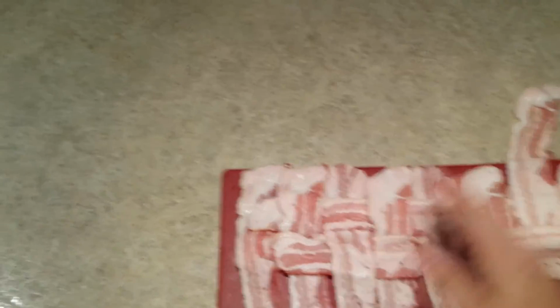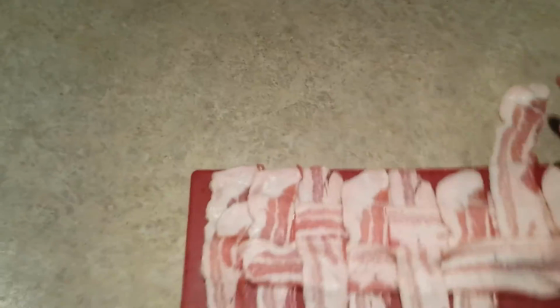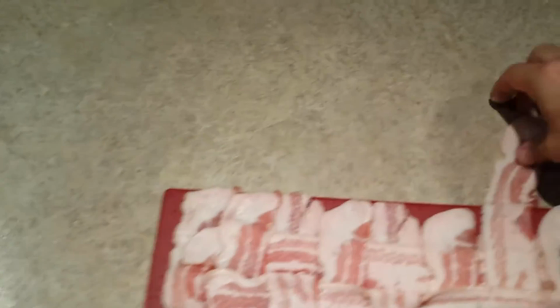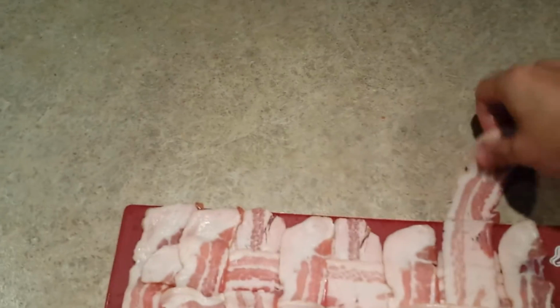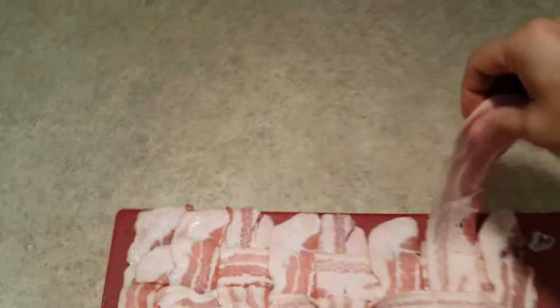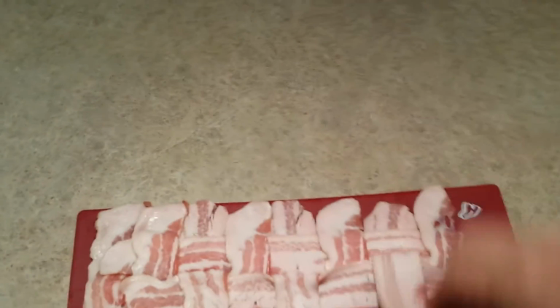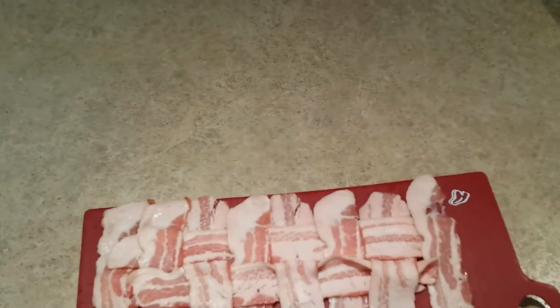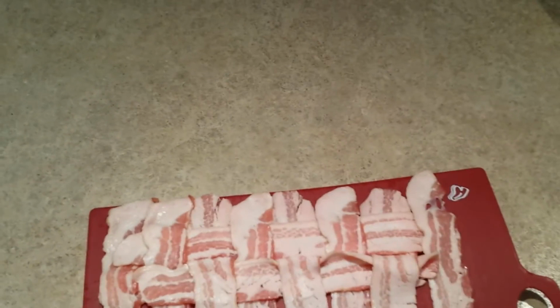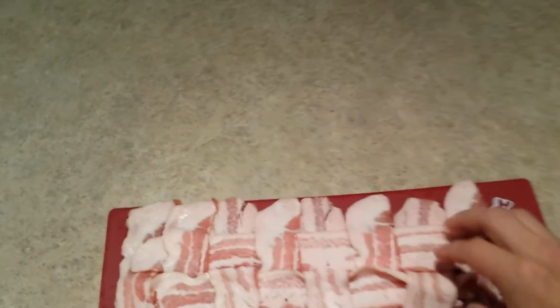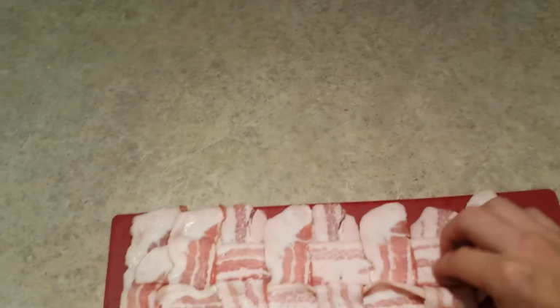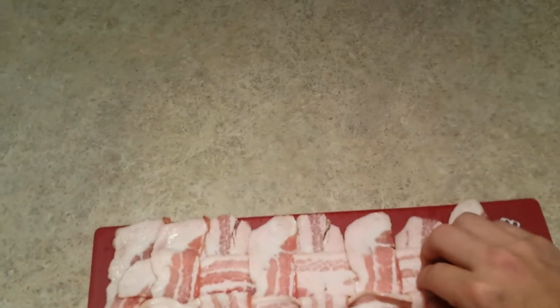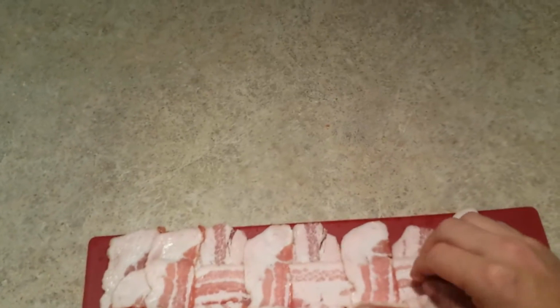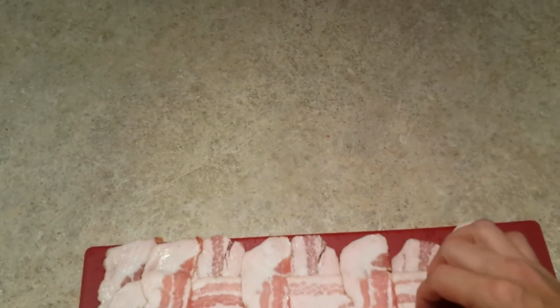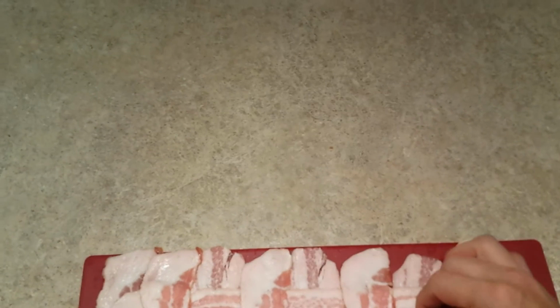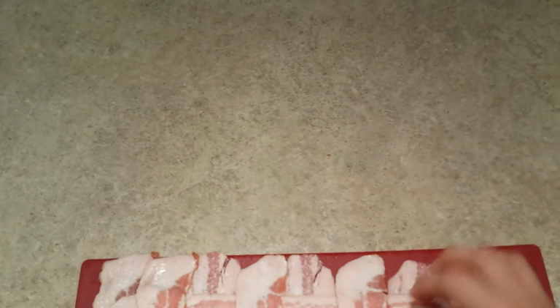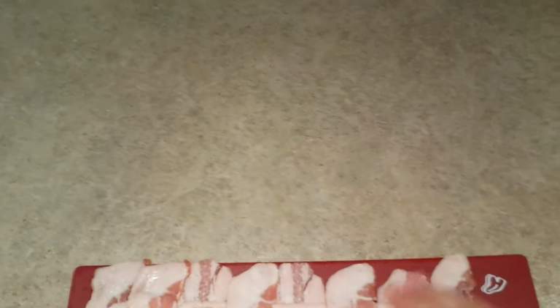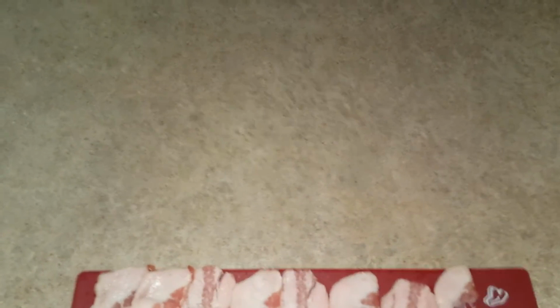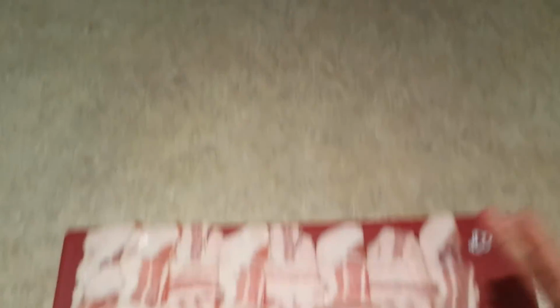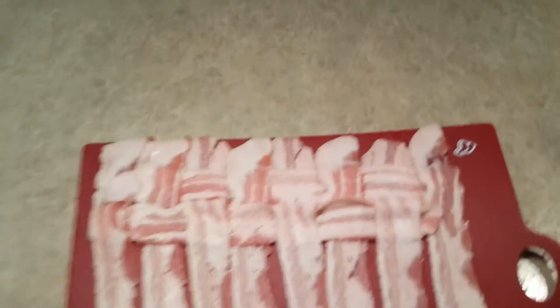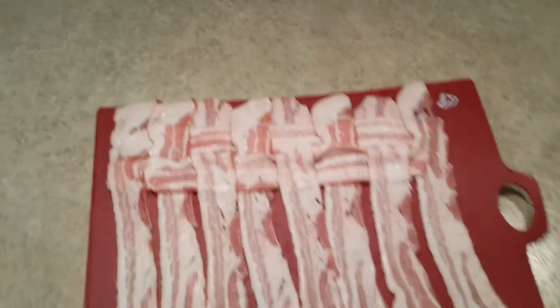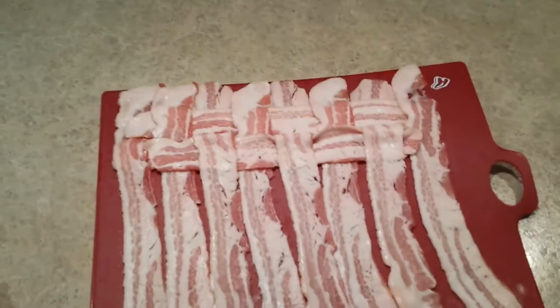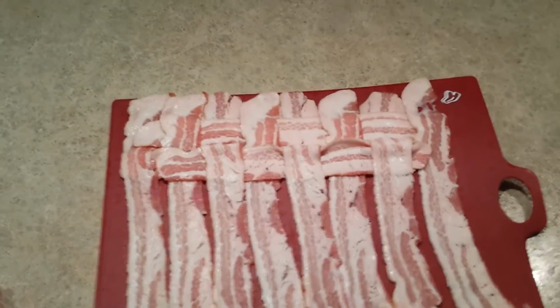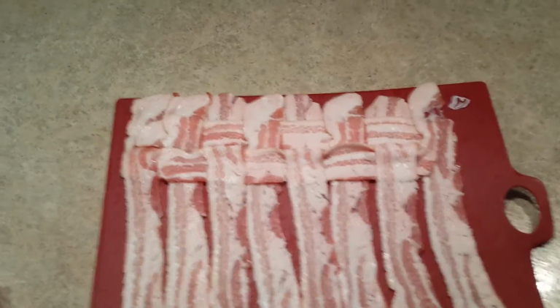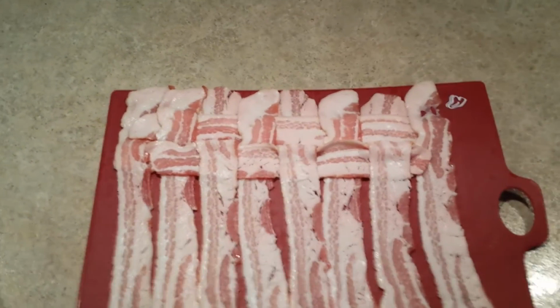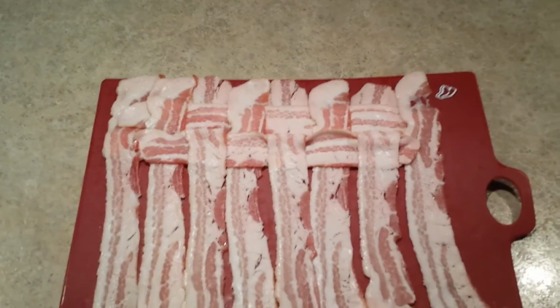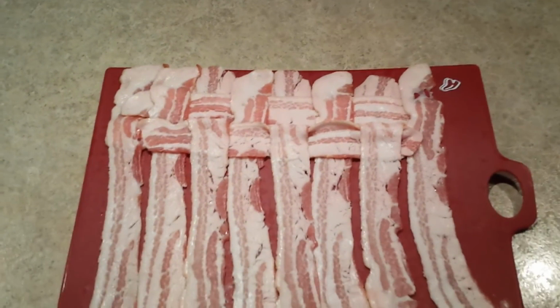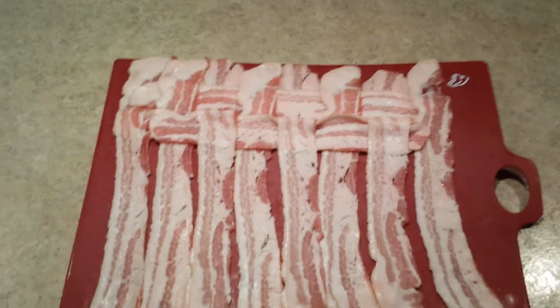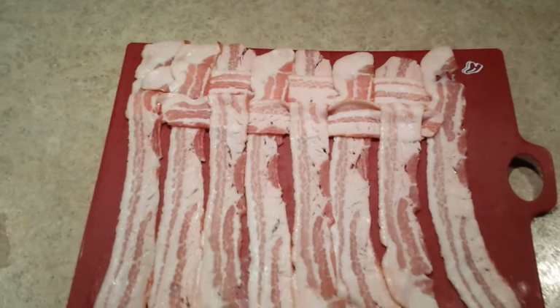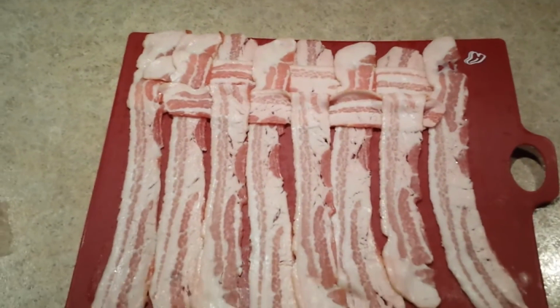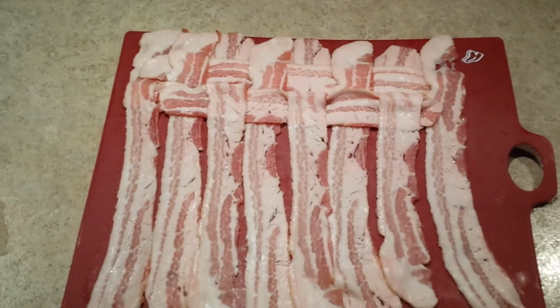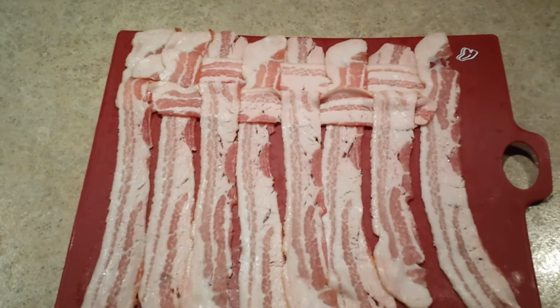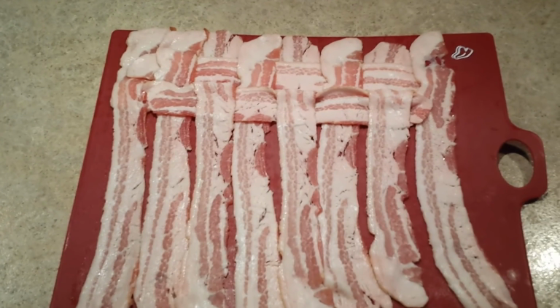Now let's go again. Alright, I'm going to keep repeating this and now you know how to make a bacon weave.